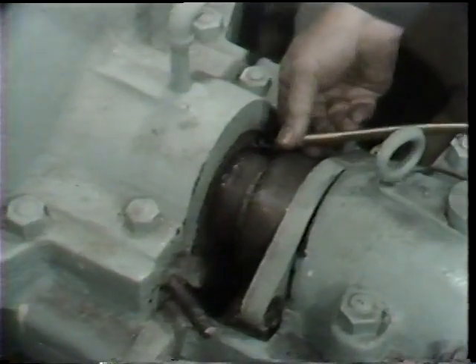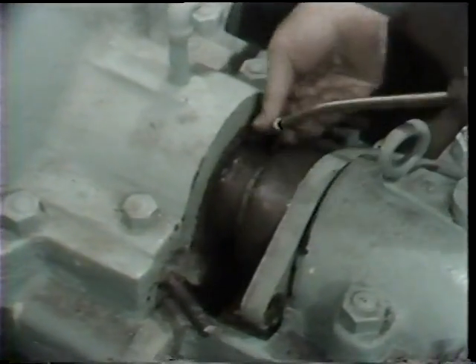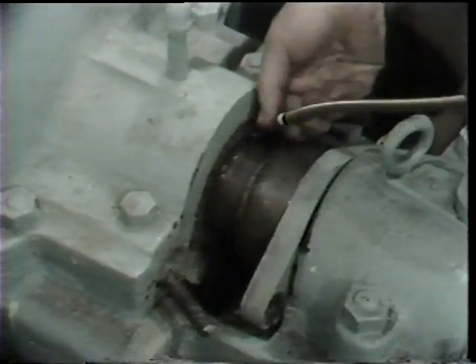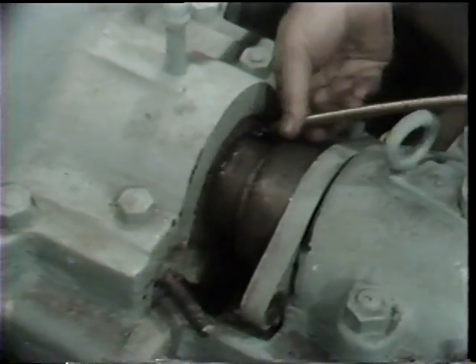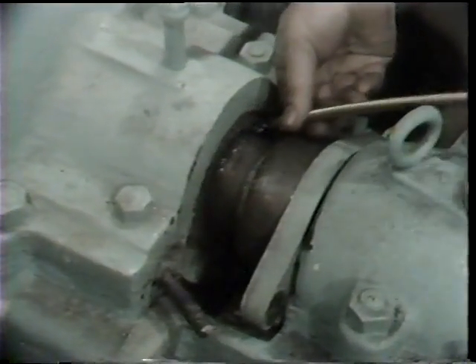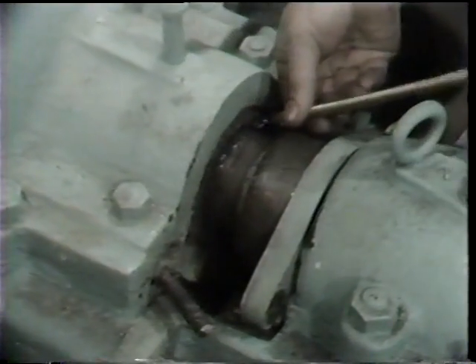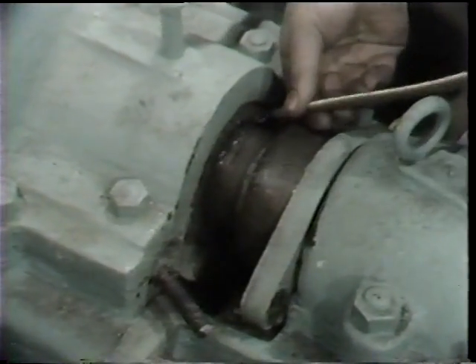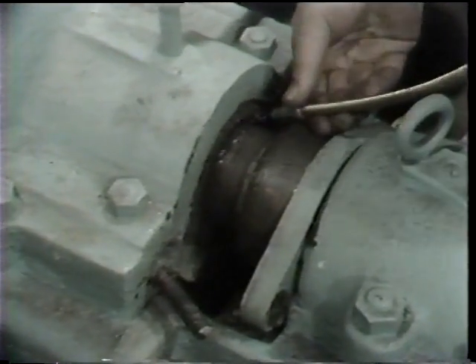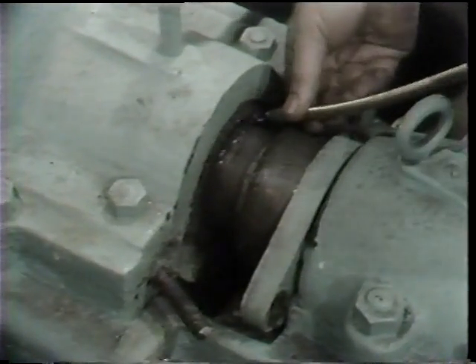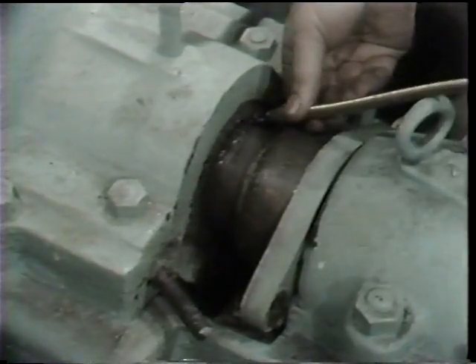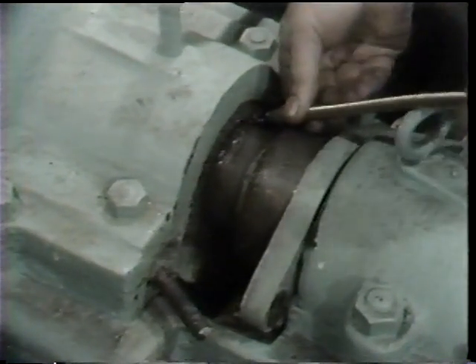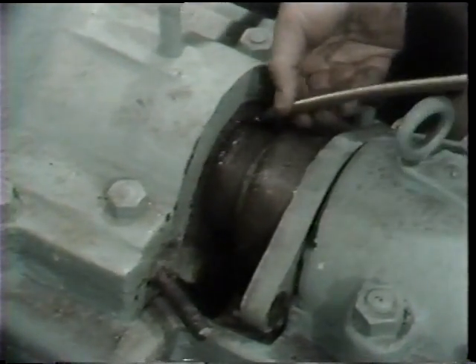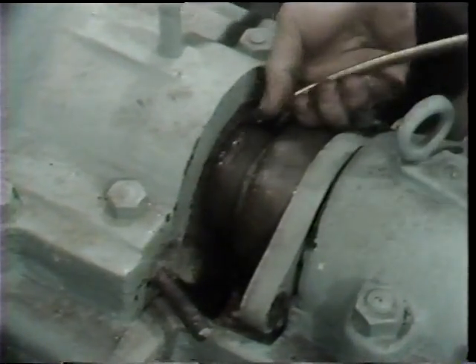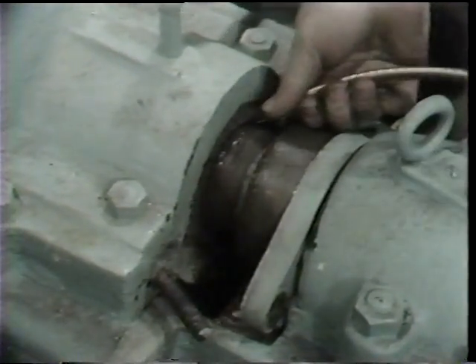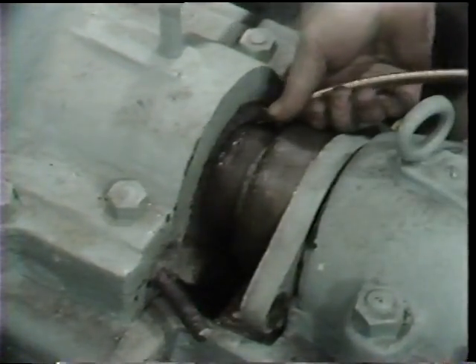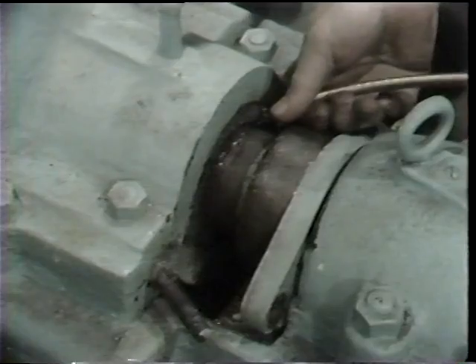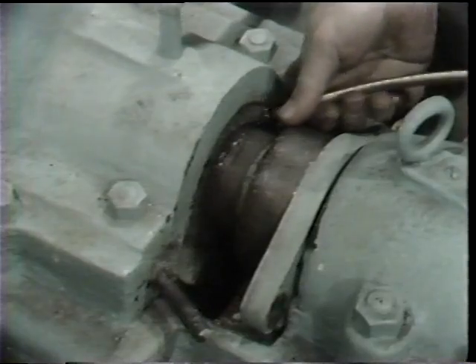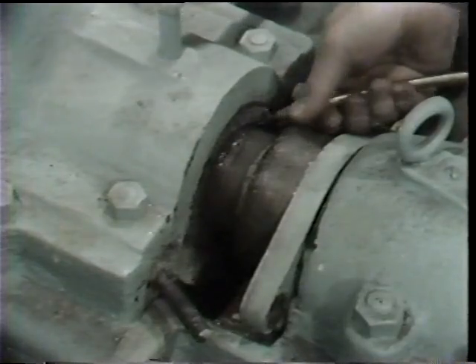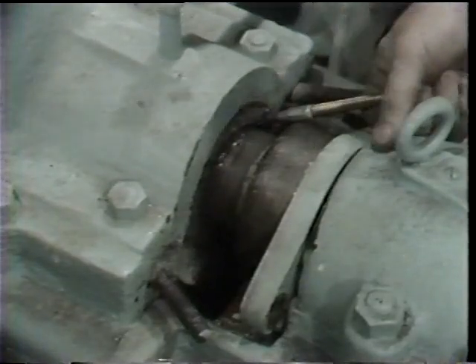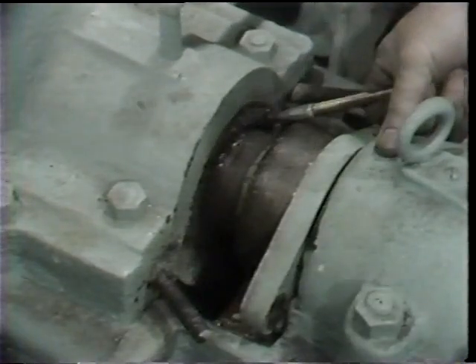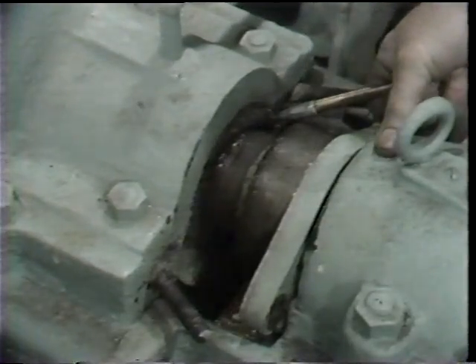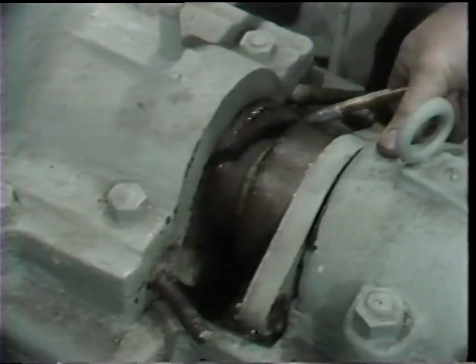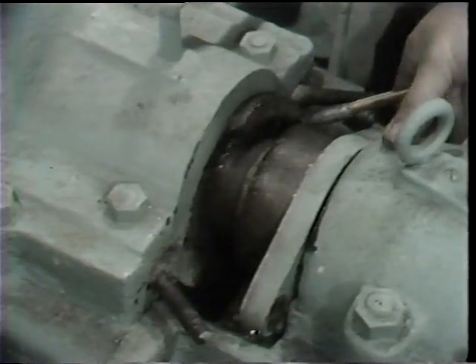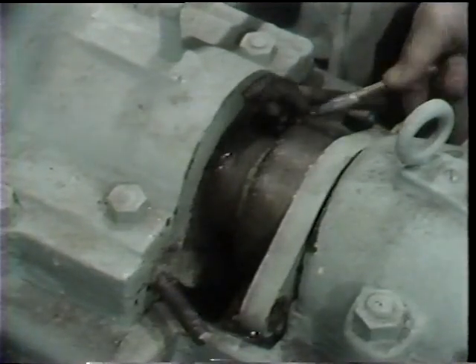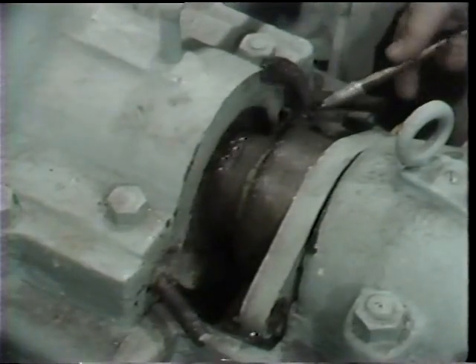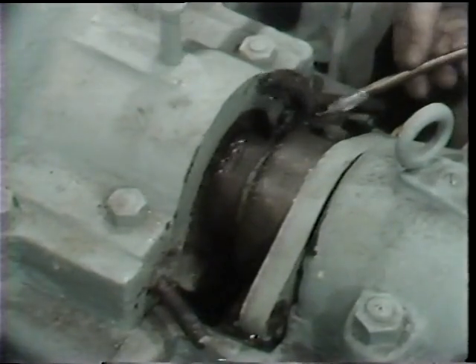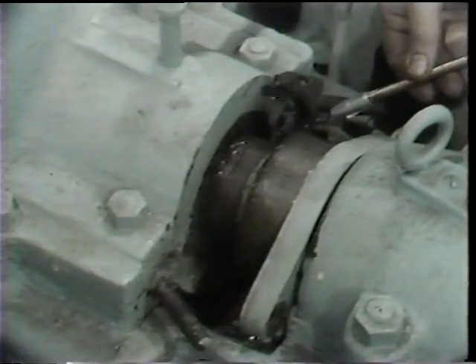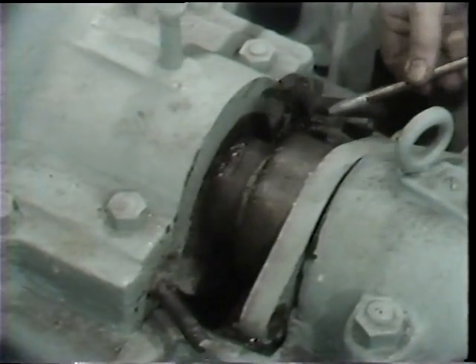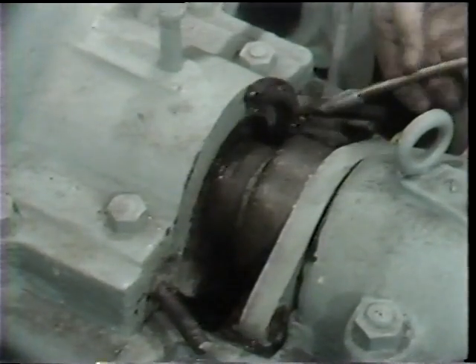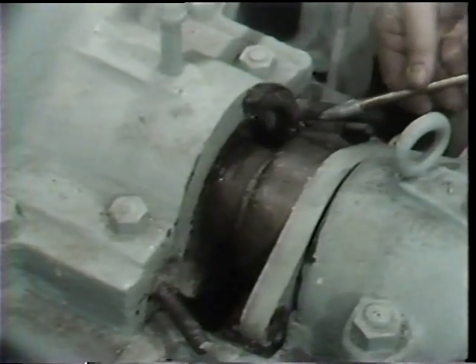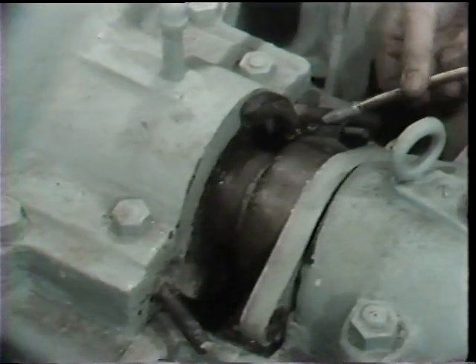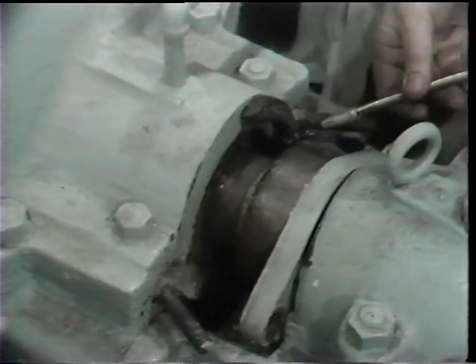In this particular pump, the gland follower is of a one-piece design, so it's simply drawn back as far as possible on the shaft to allow packing removal.